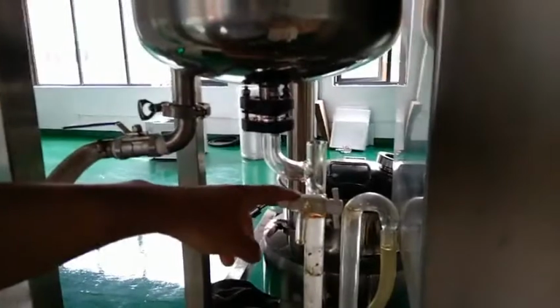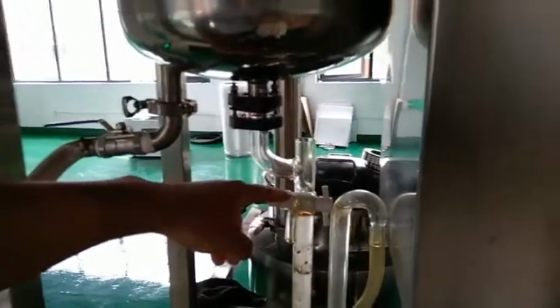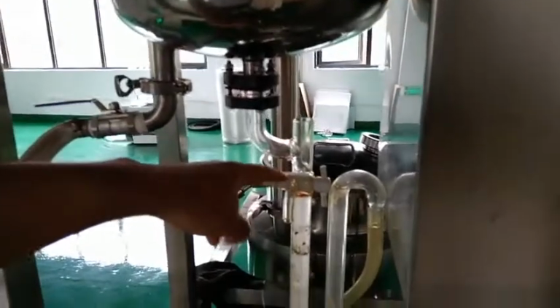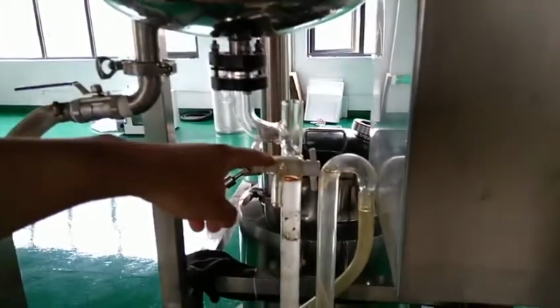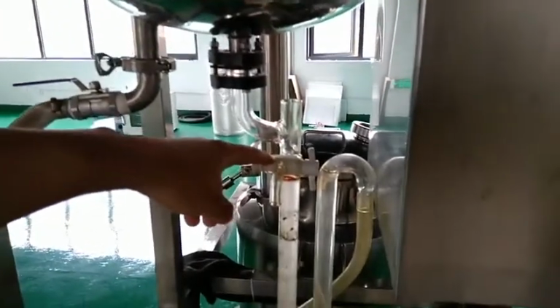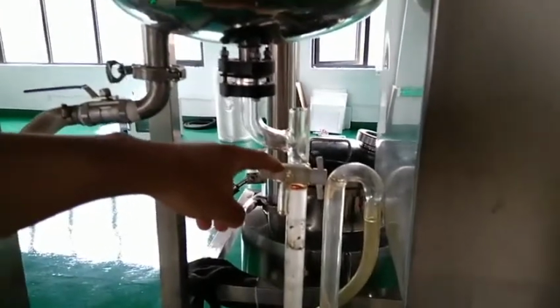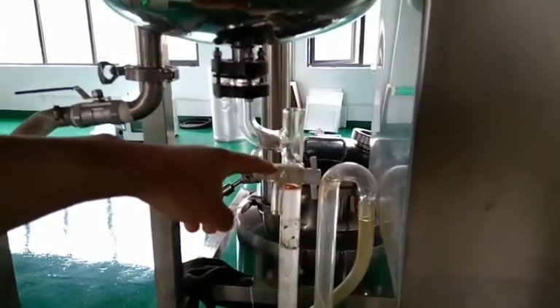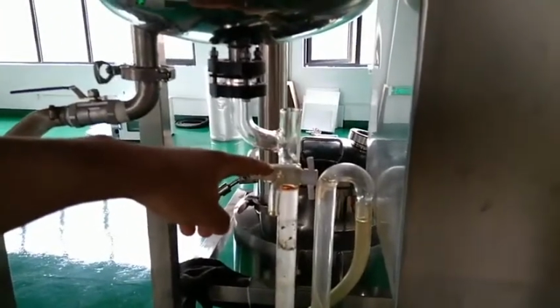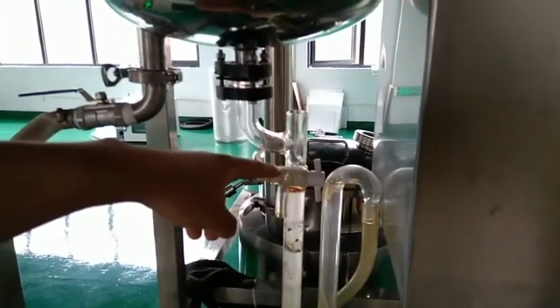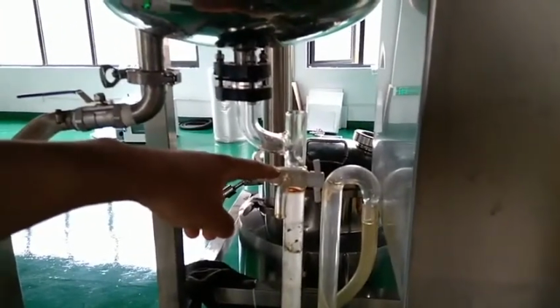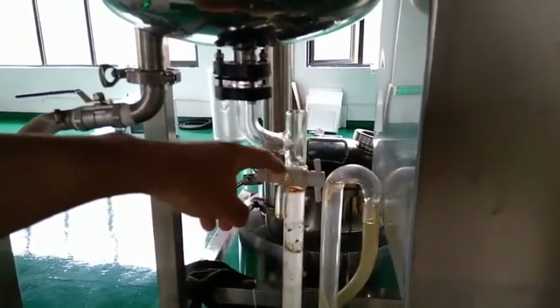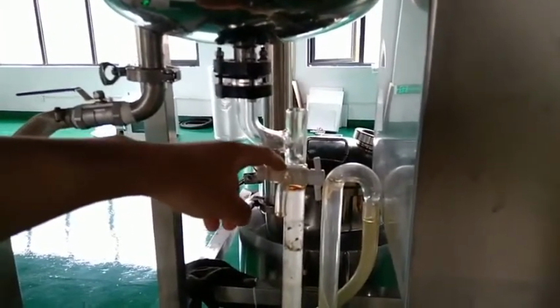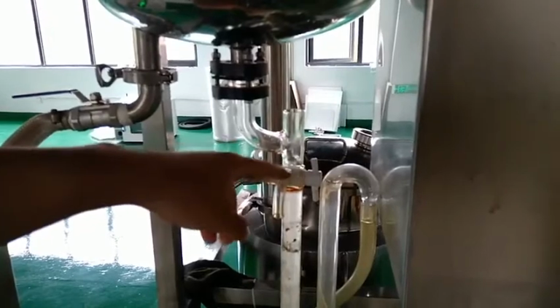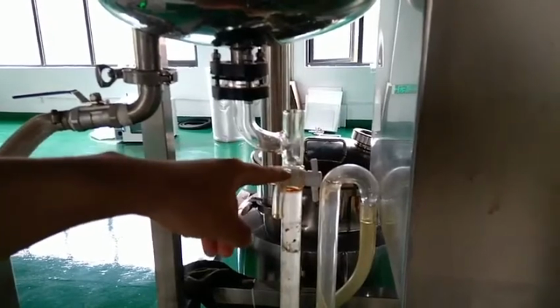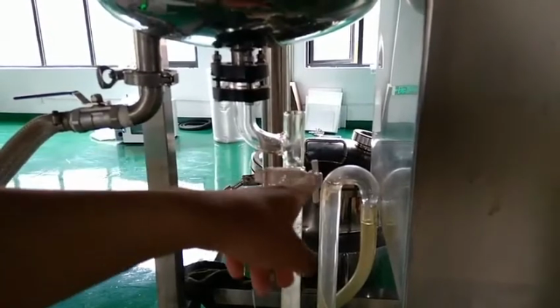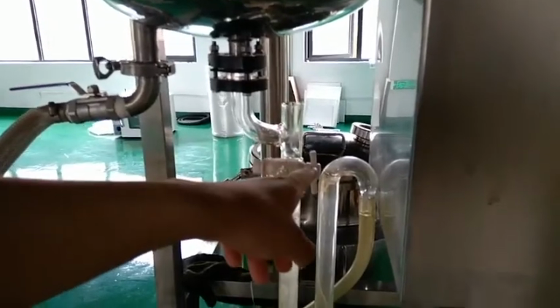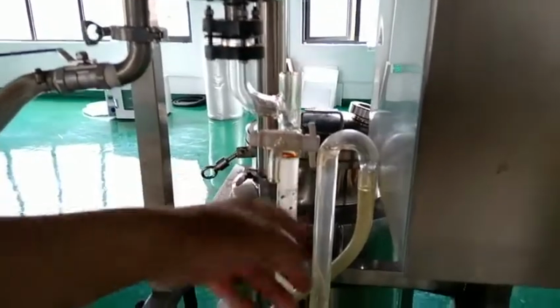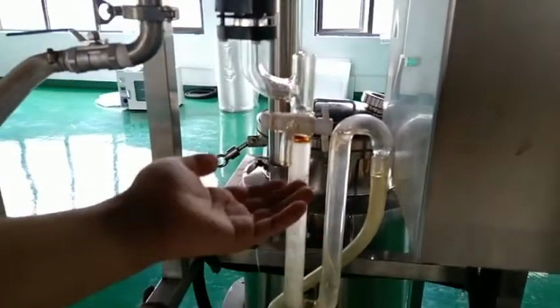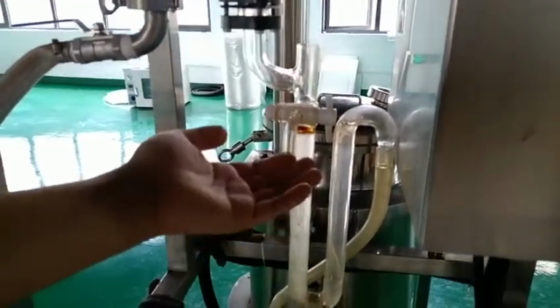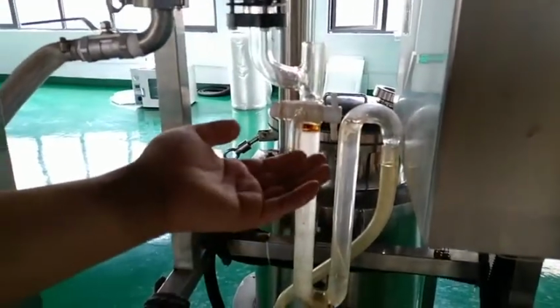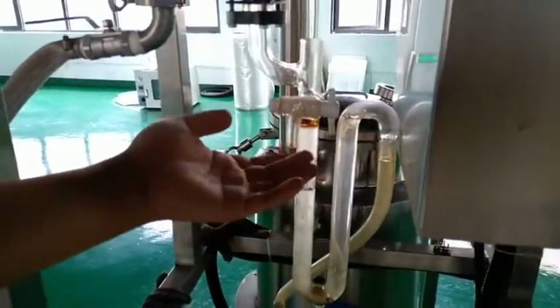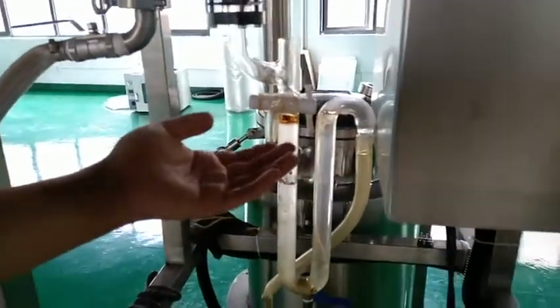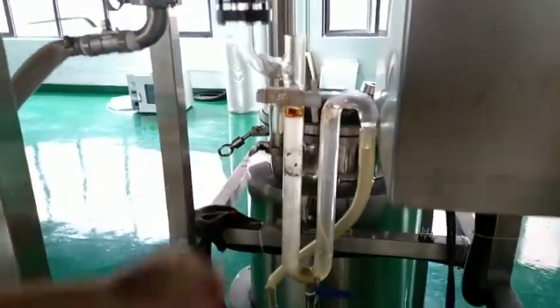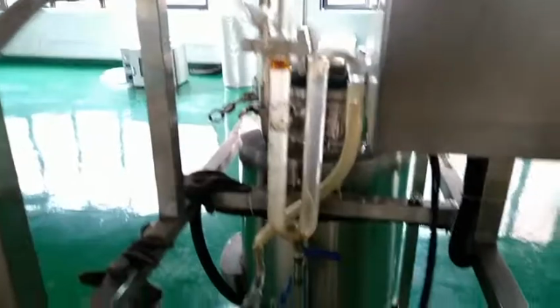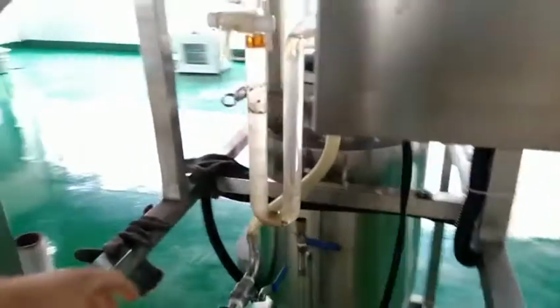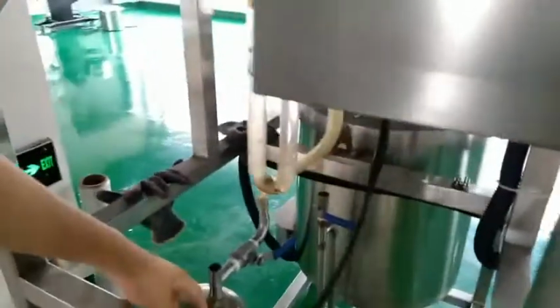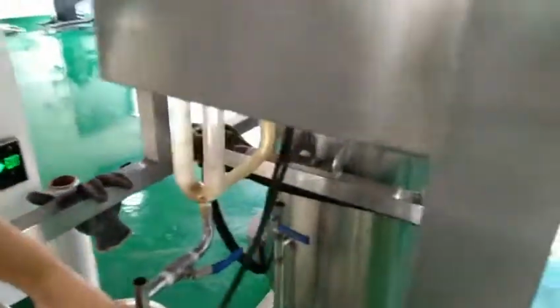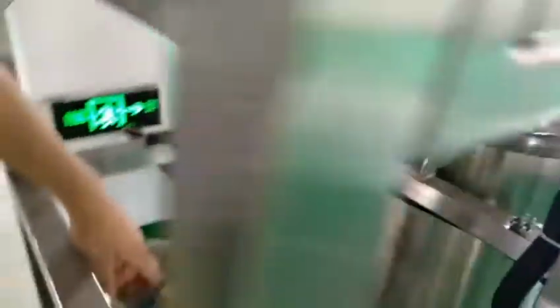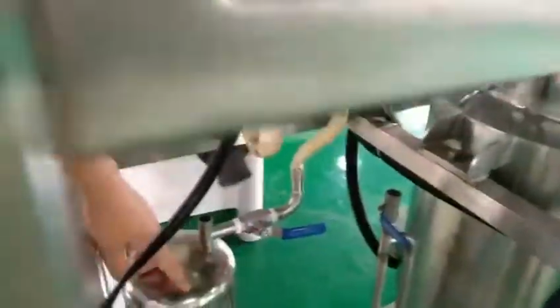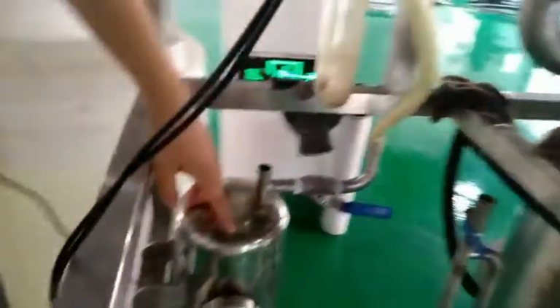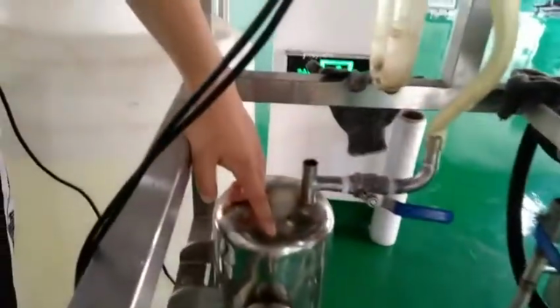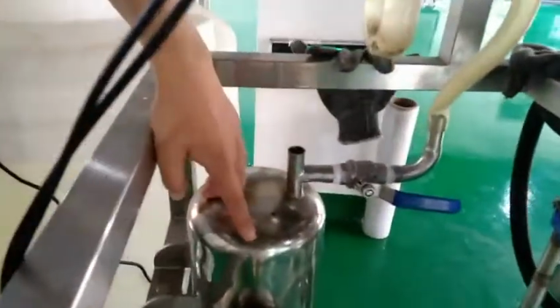This part is the oil water separator. You can open this valve to get the extraction oil from this. This is a dryer tank.